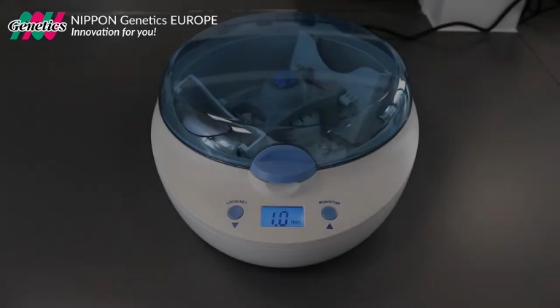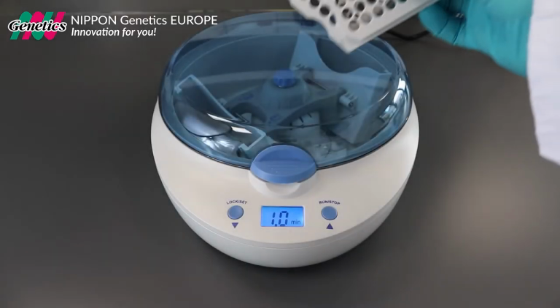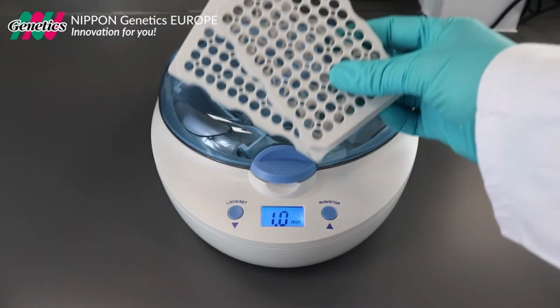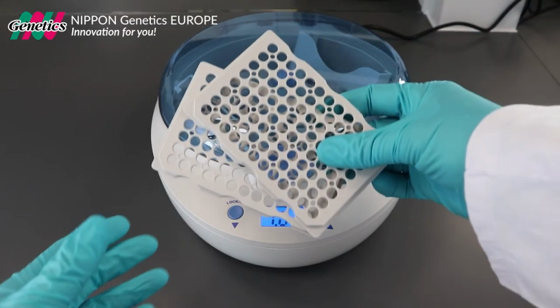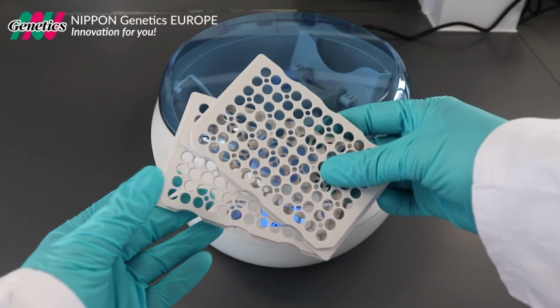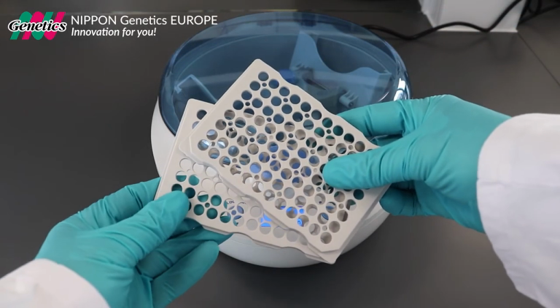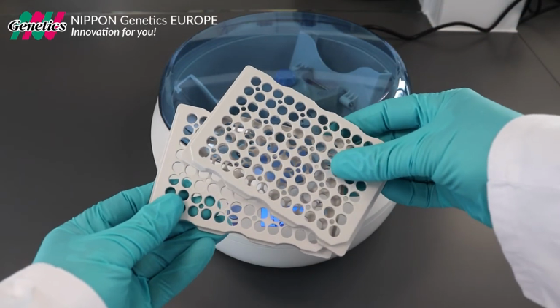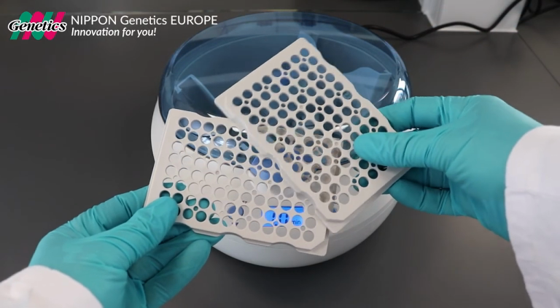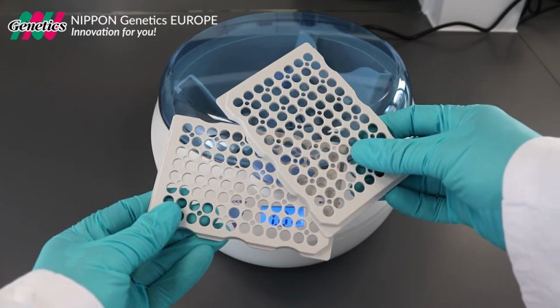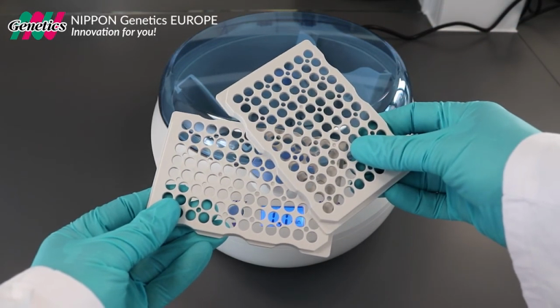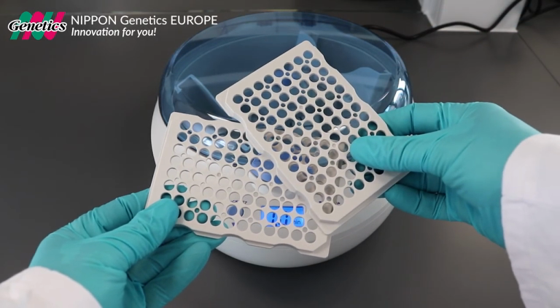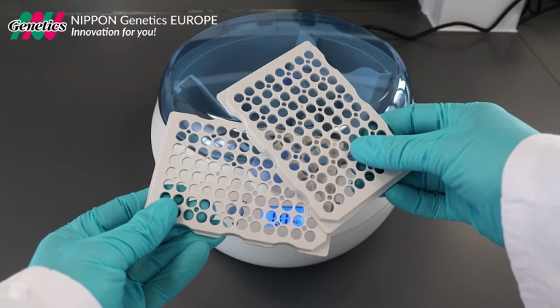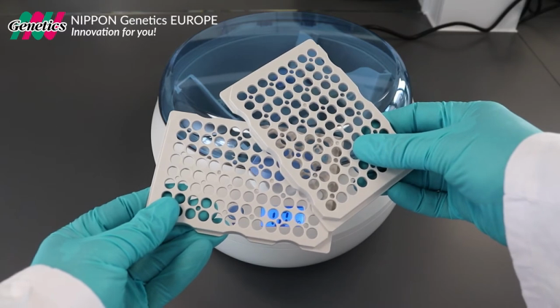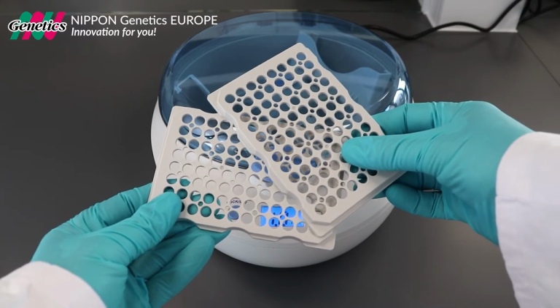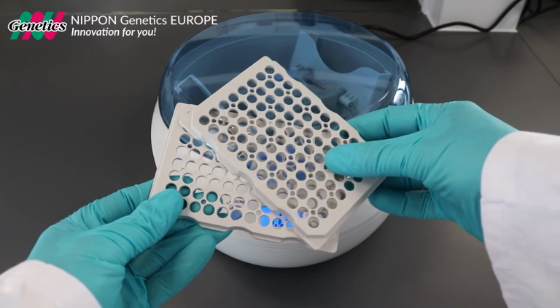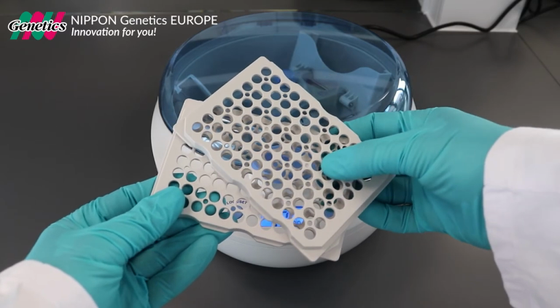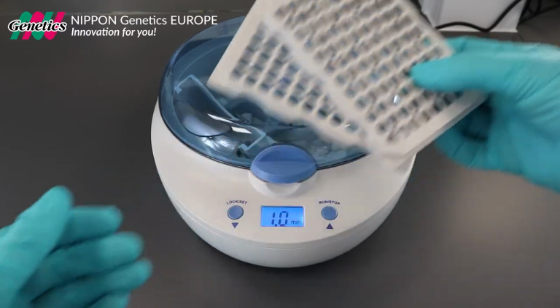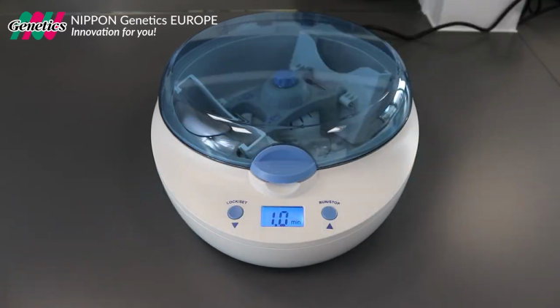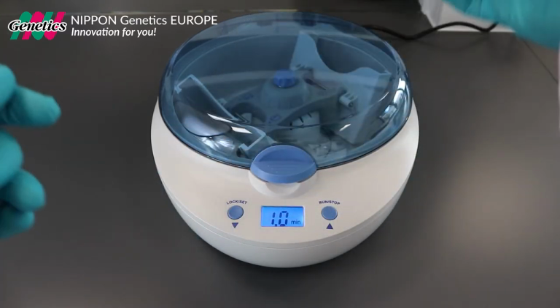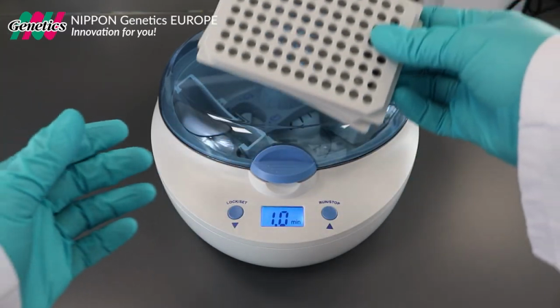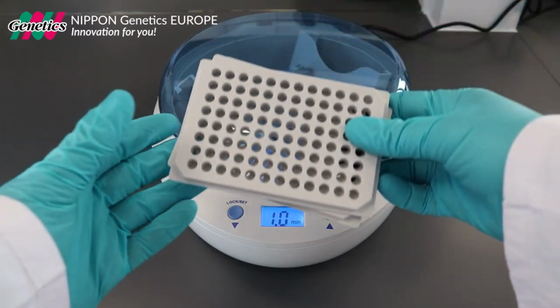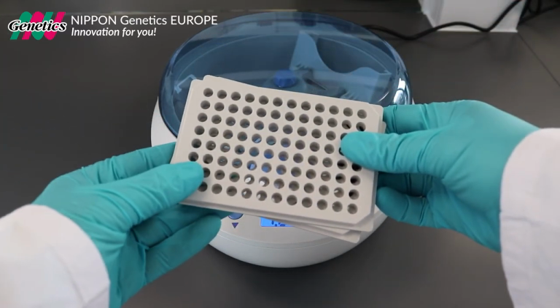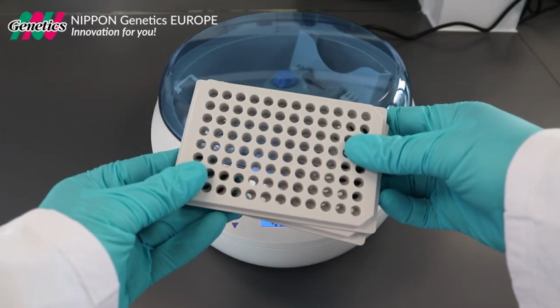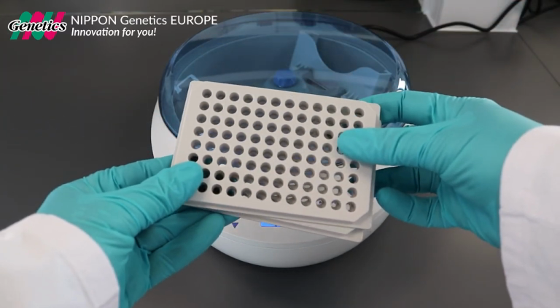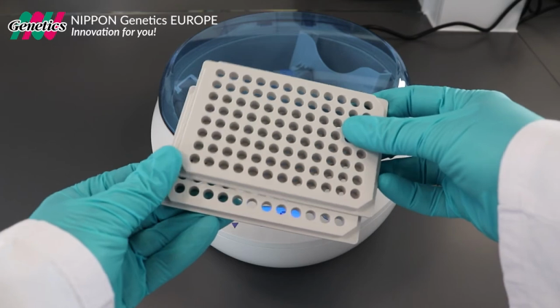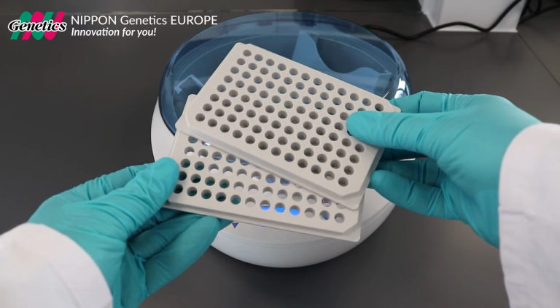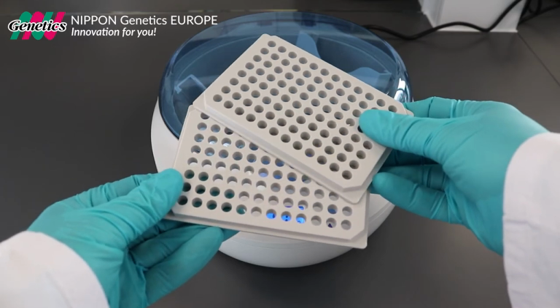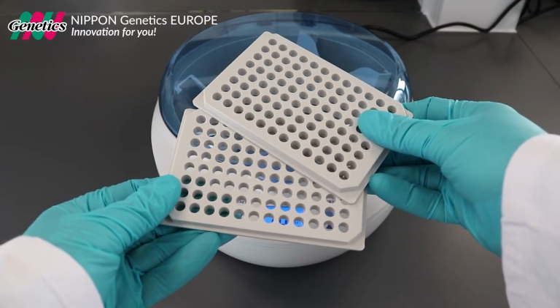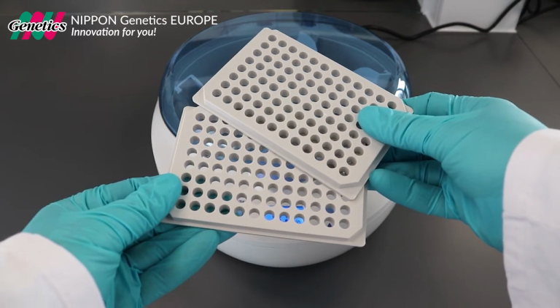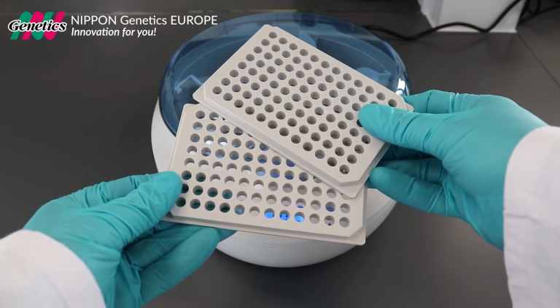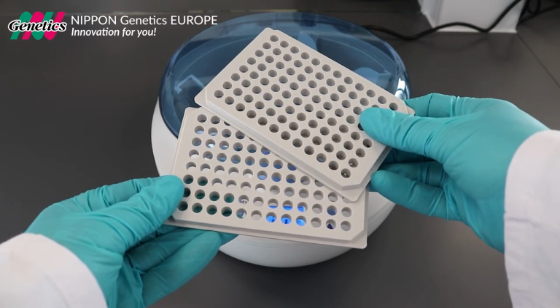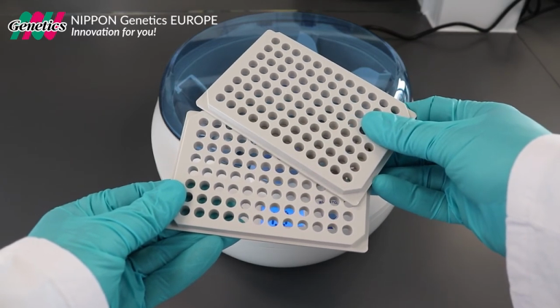Included in the package are two sets of adapter plates to centrifuge all sorts of different plates and reaction tubes, such as half or non-skirted plates as well as single reaction tubes.